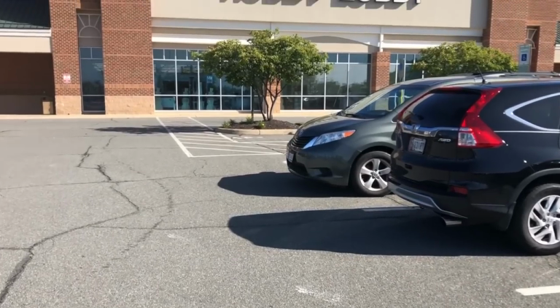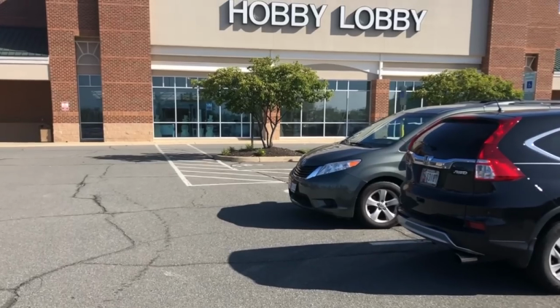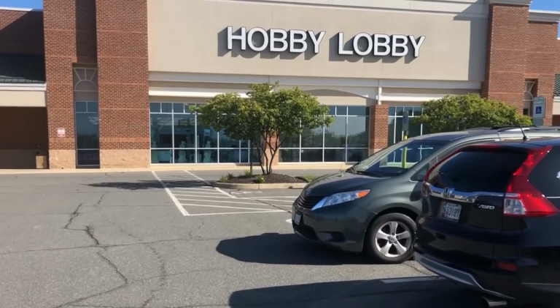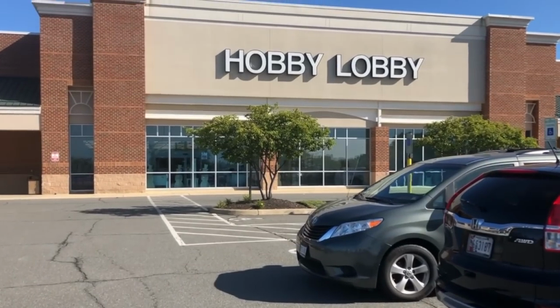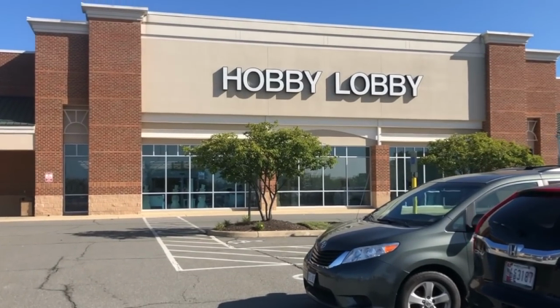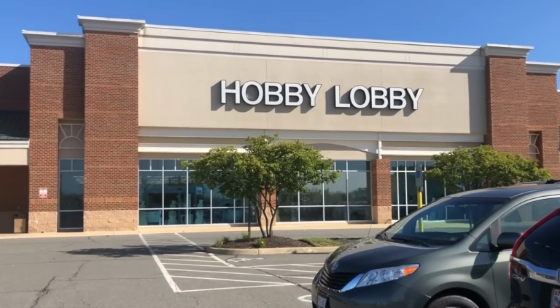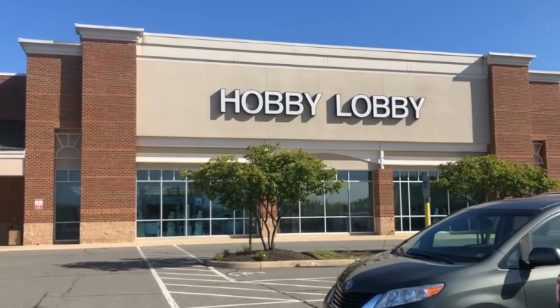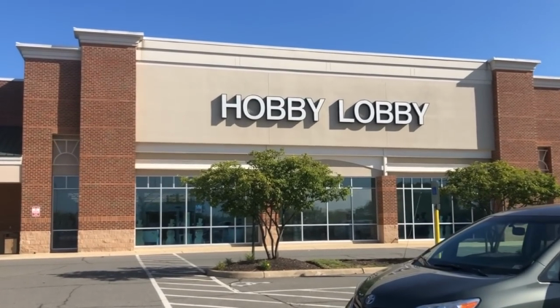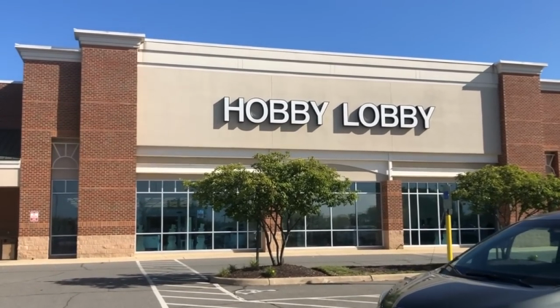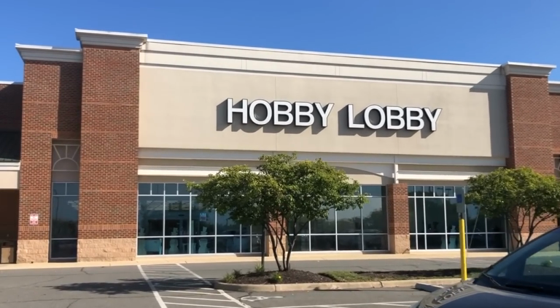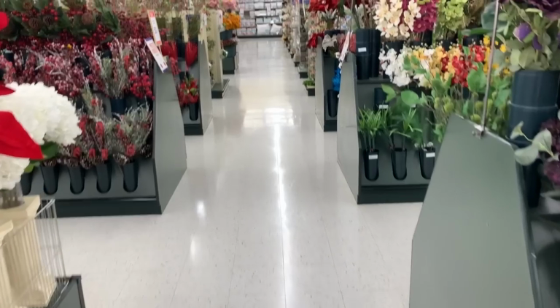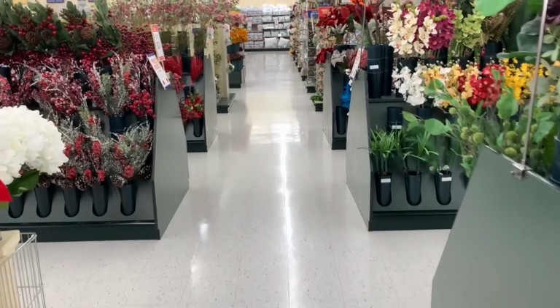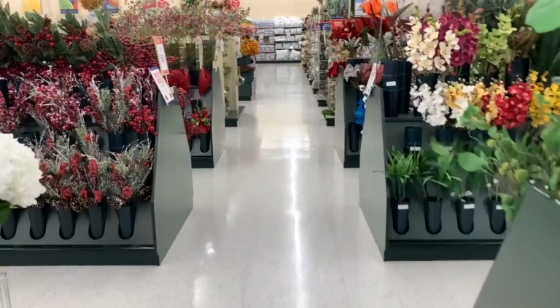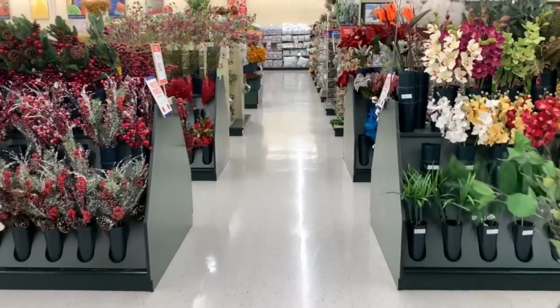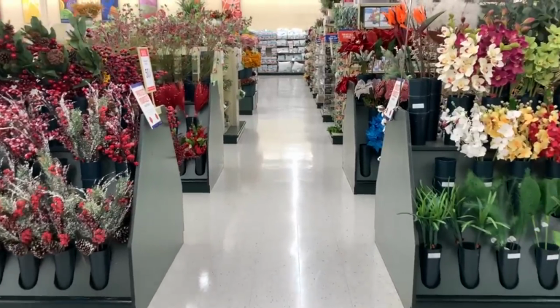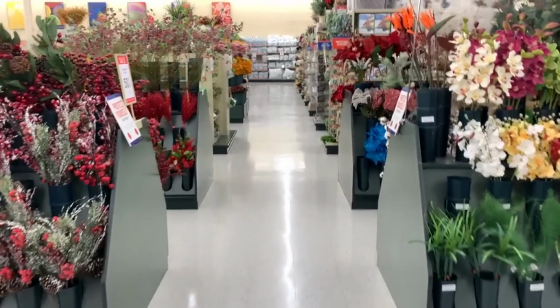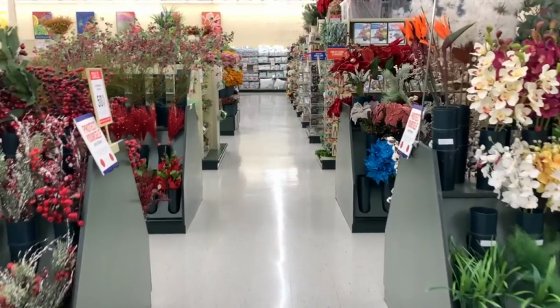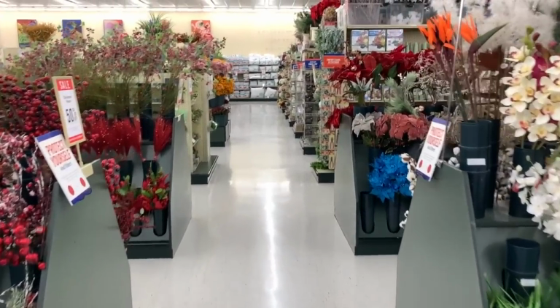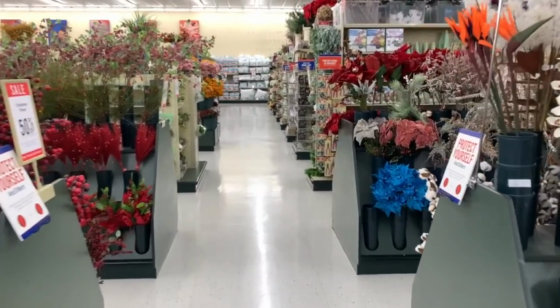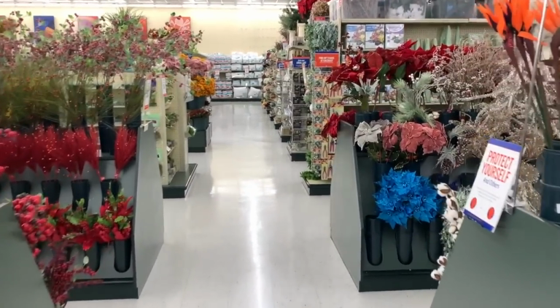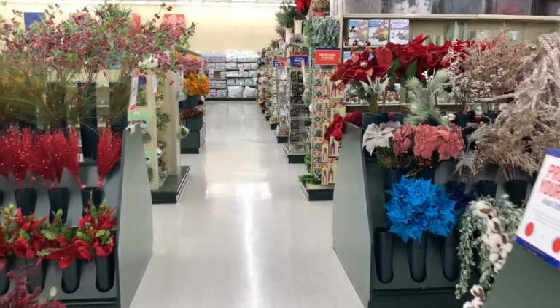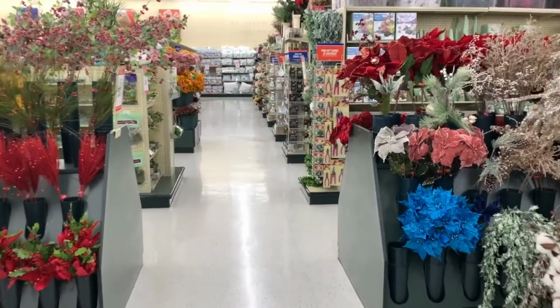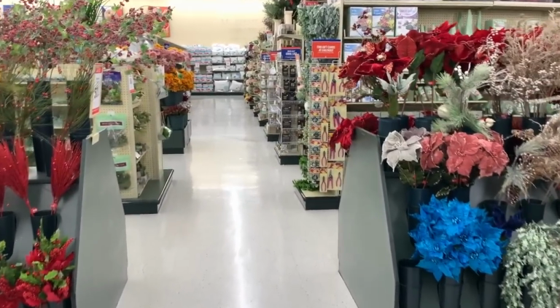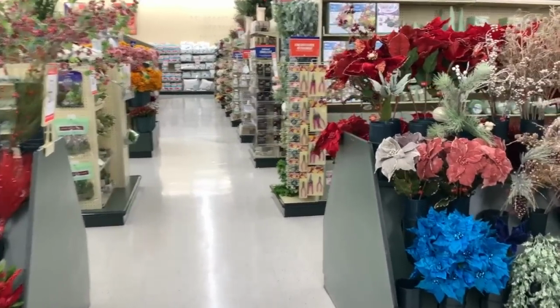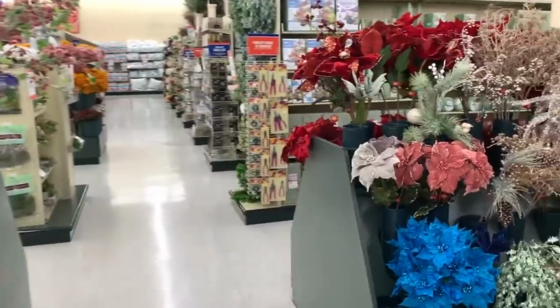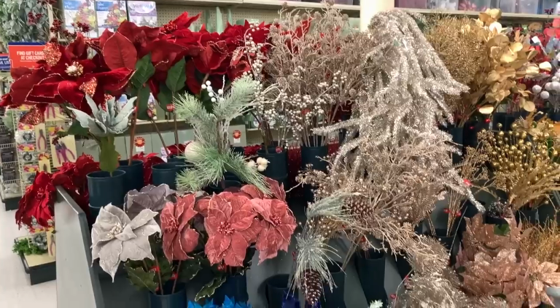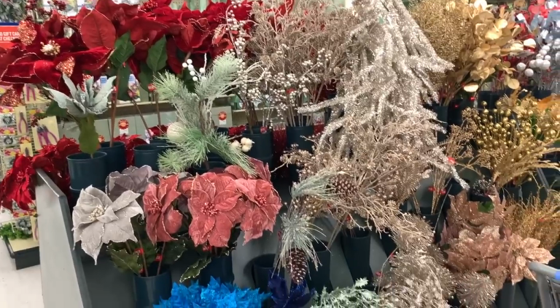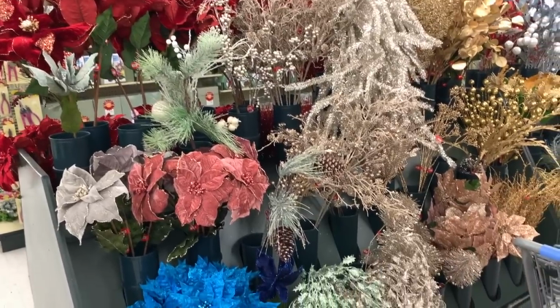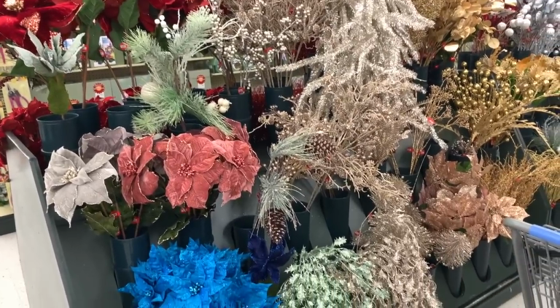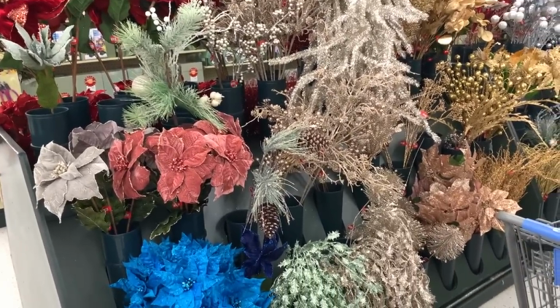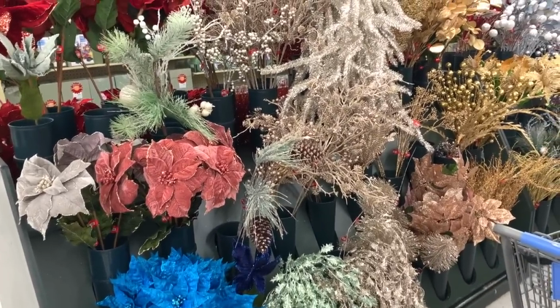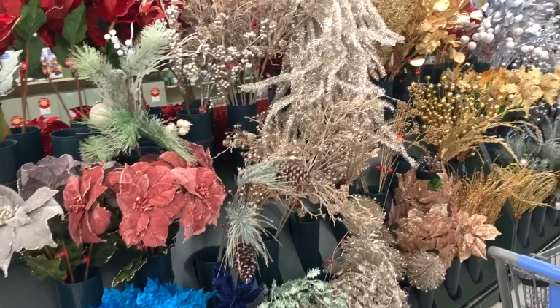Our first stop of the day is Hobby Lobby. In my opinion, Hobby Lobby tends to have a better selection of faux floral and holiday stems when compared to Michael's. Their quality, in-store sales, and pricing tend to be better too.